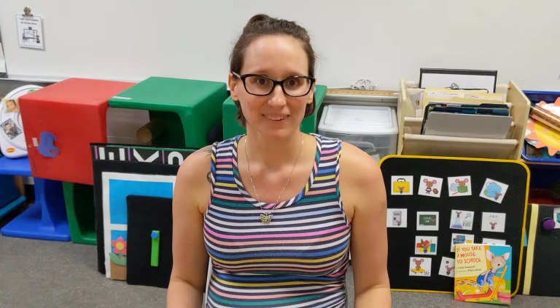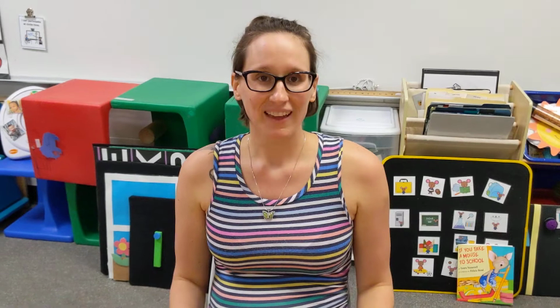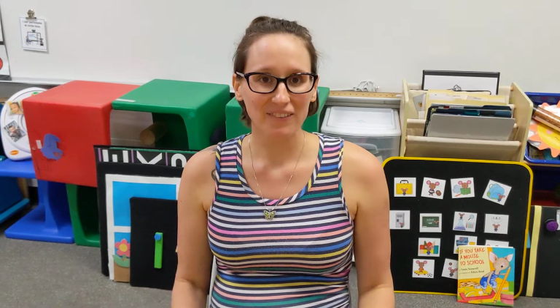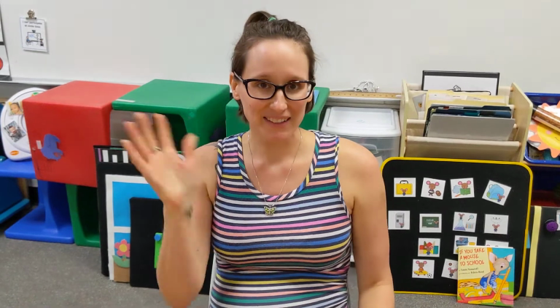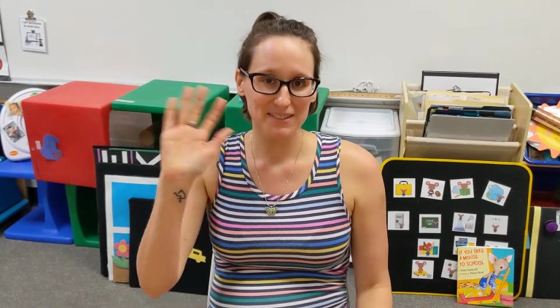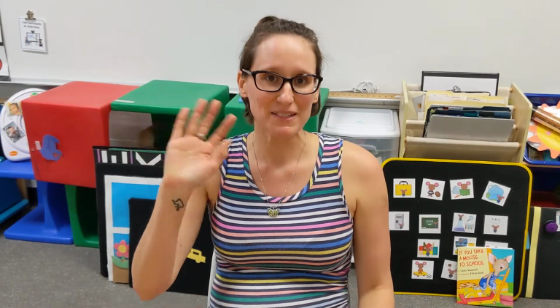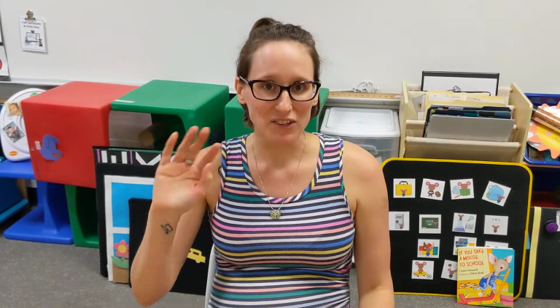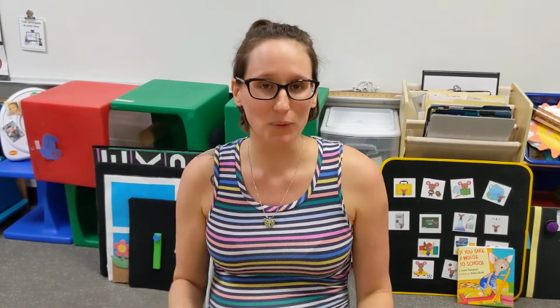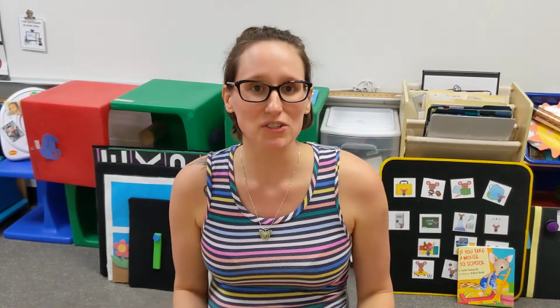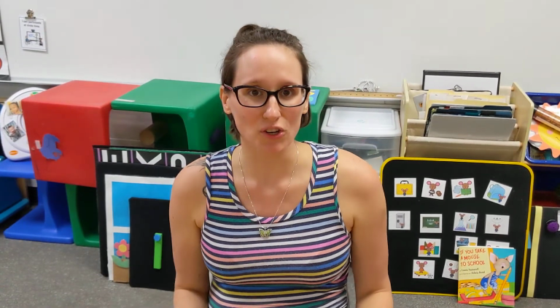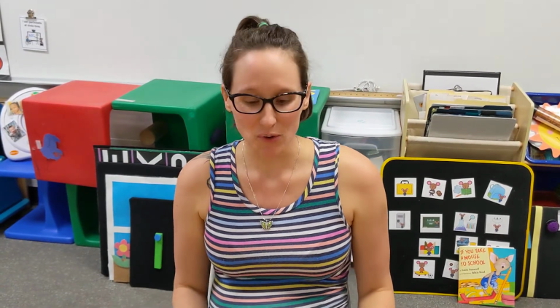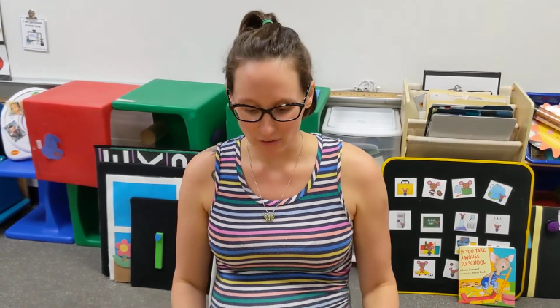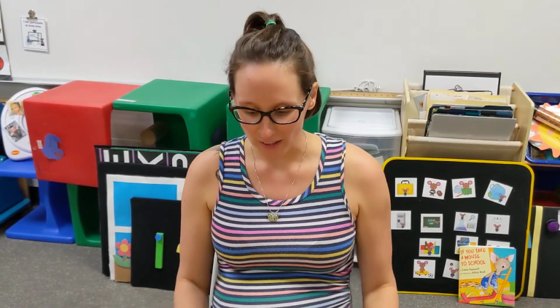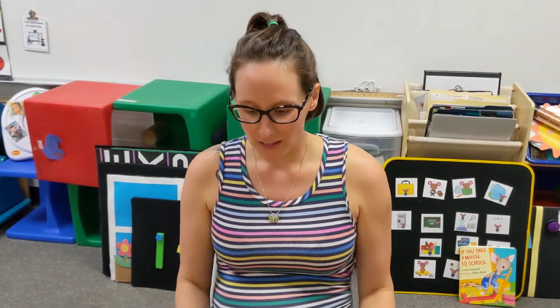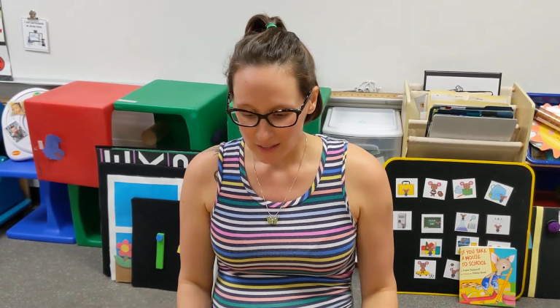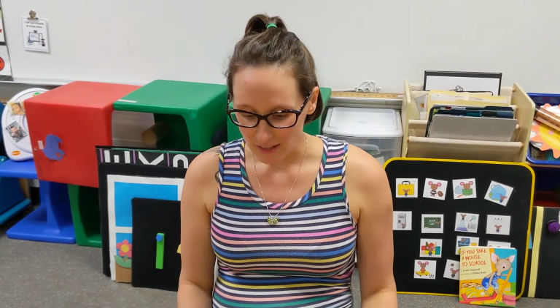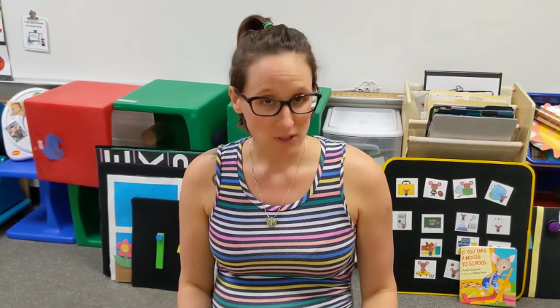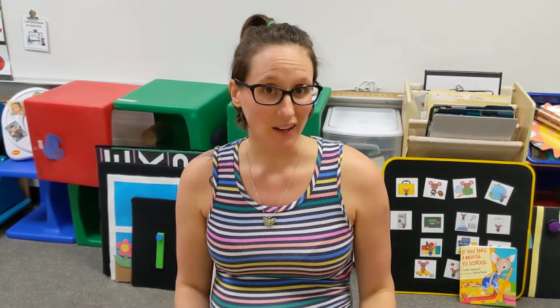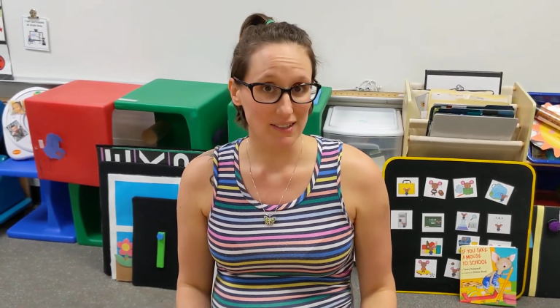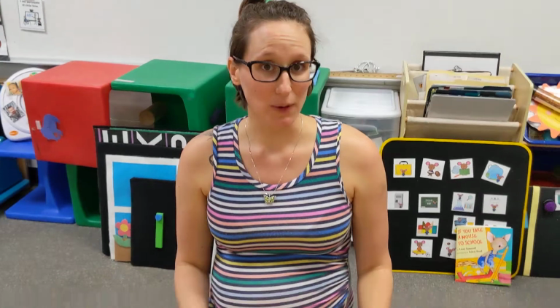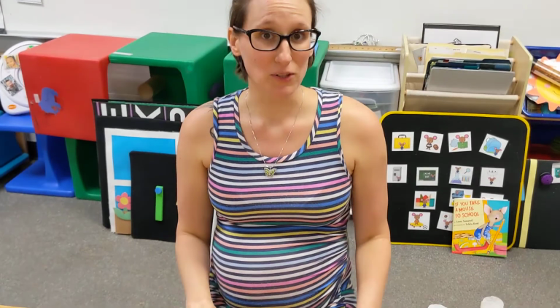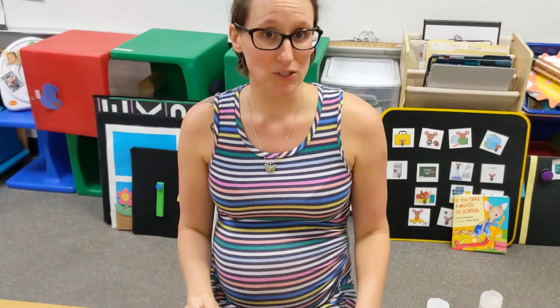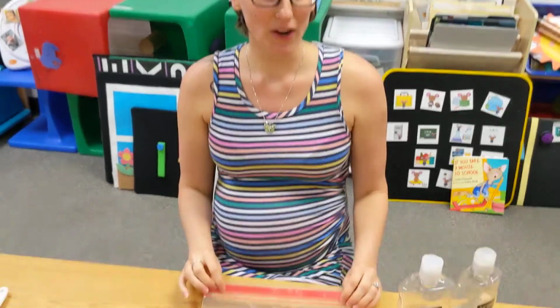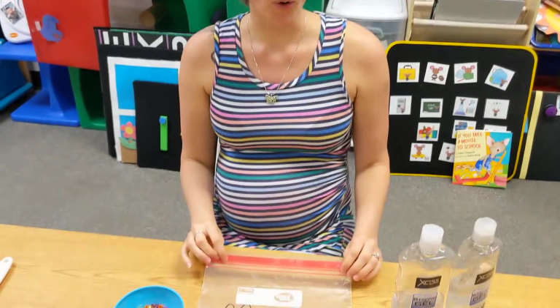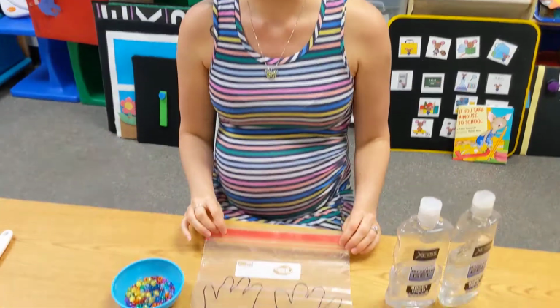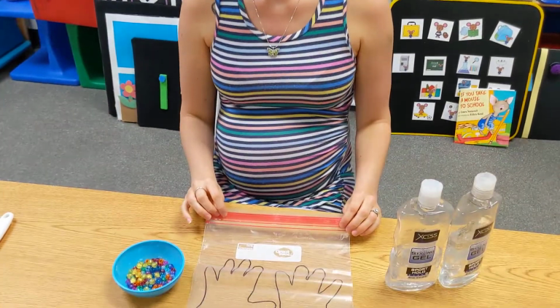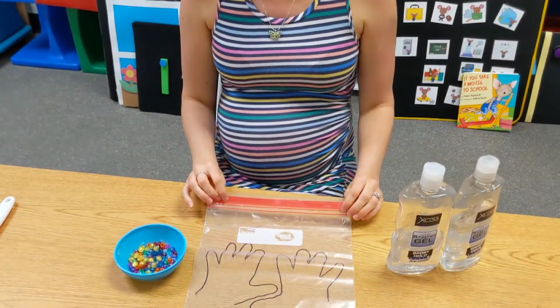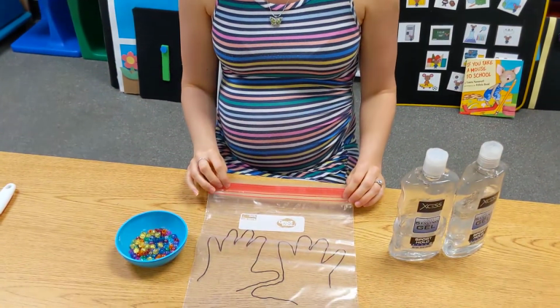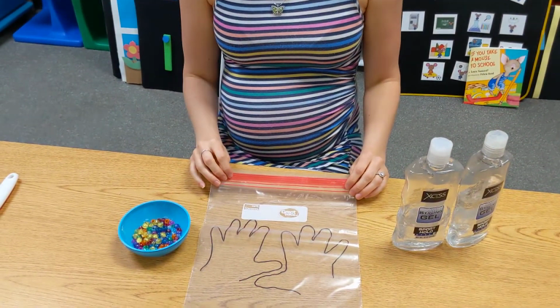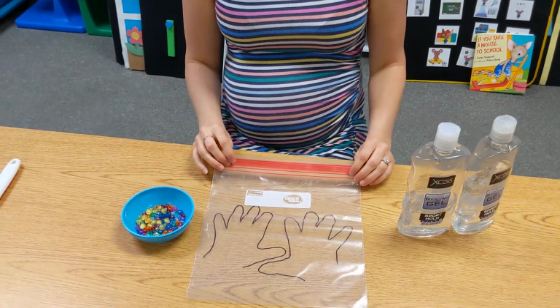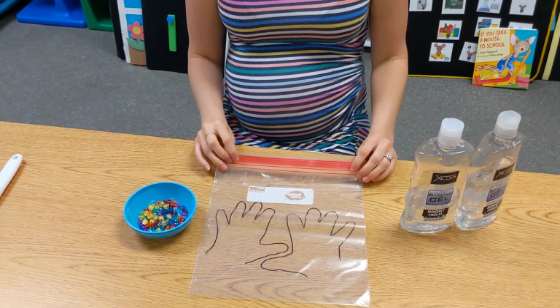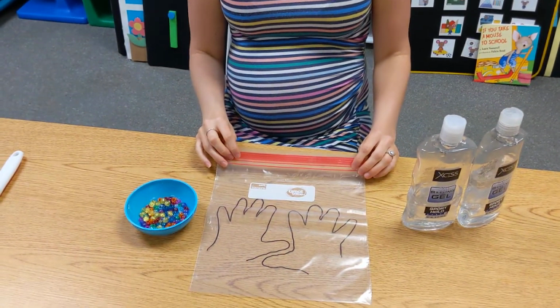Hey friends! Miss Ashley wants to show you a fun sensory science experiment you can do at home that helps you learn about washing hands.